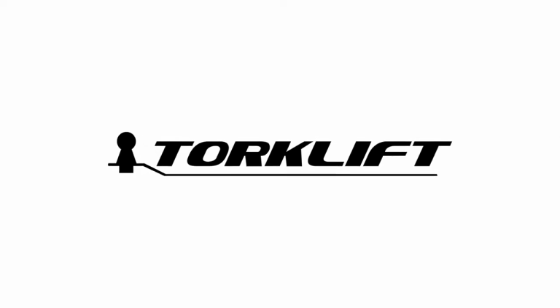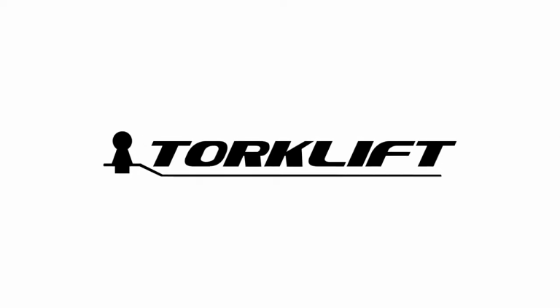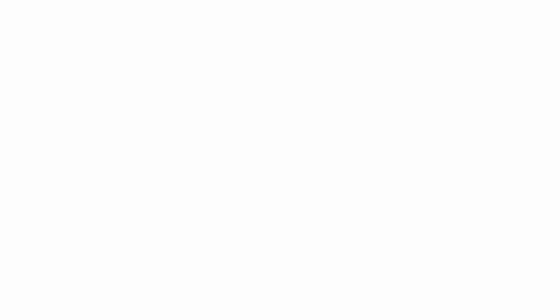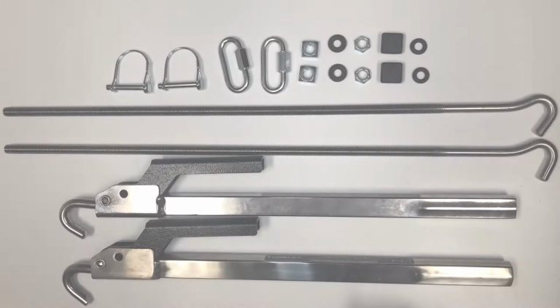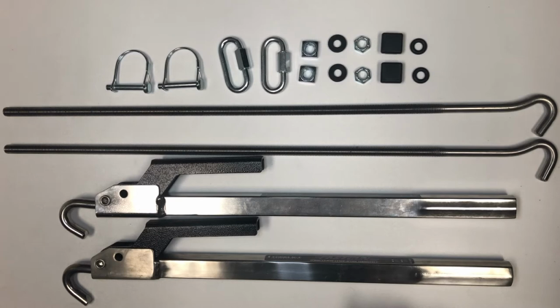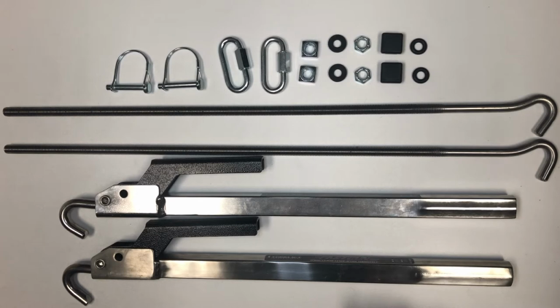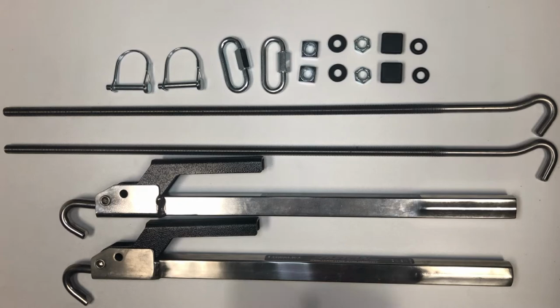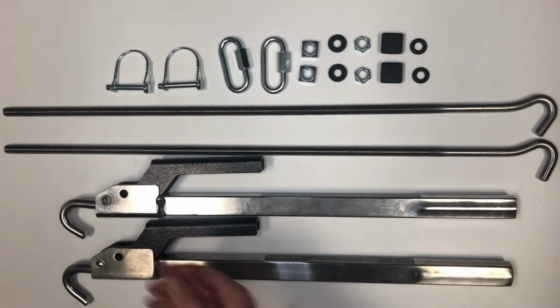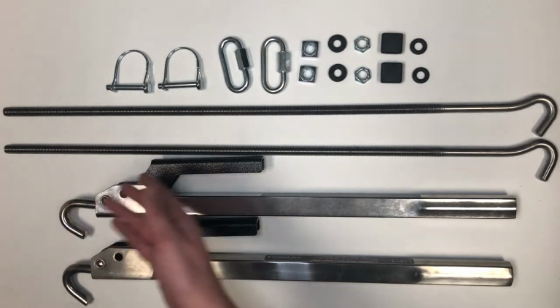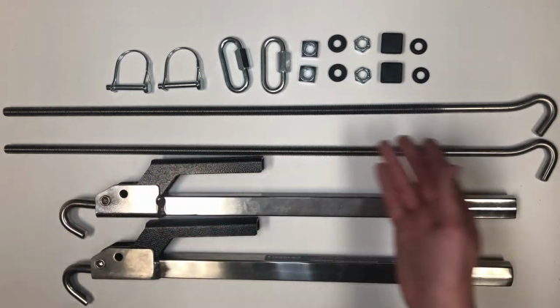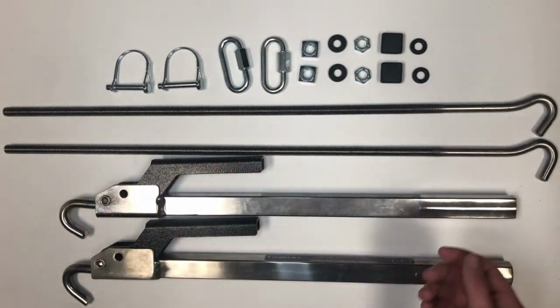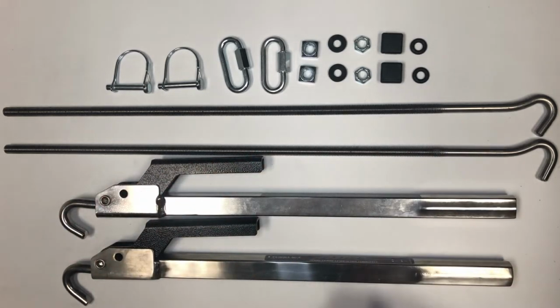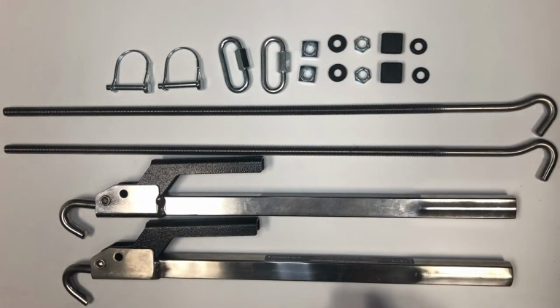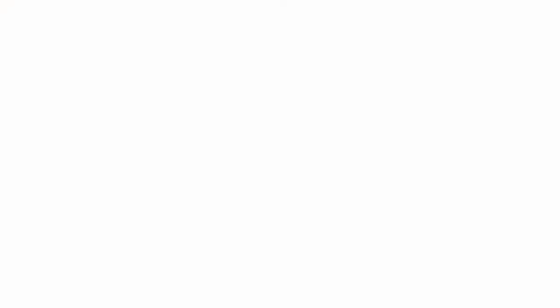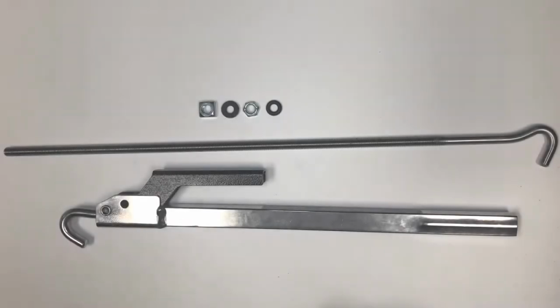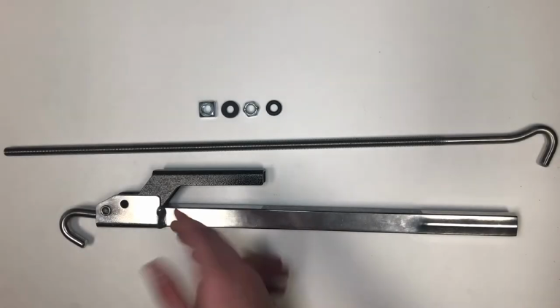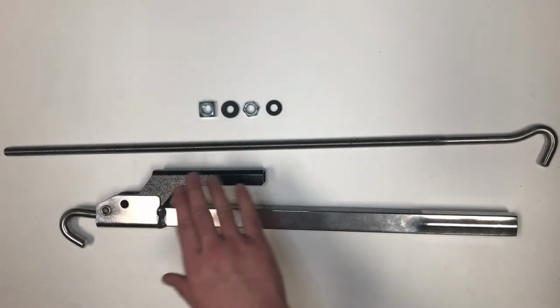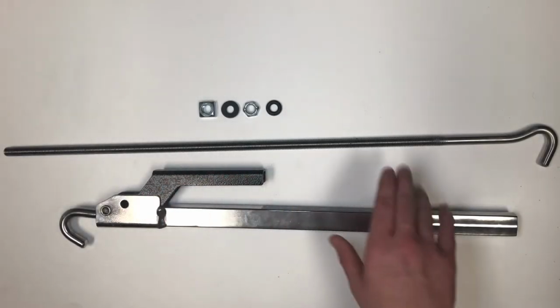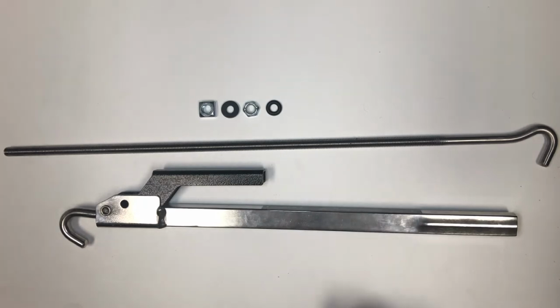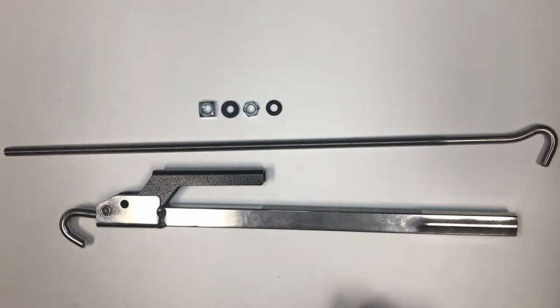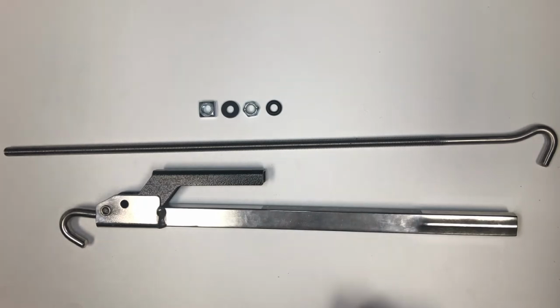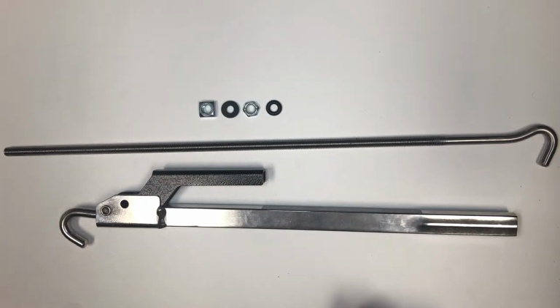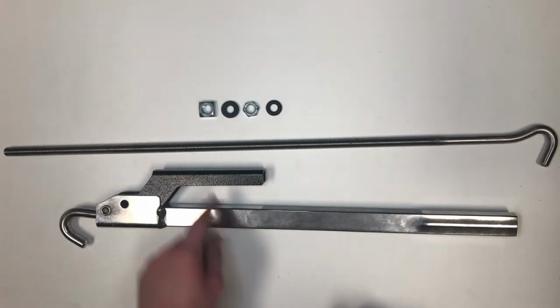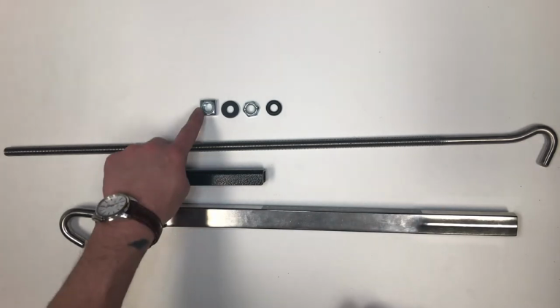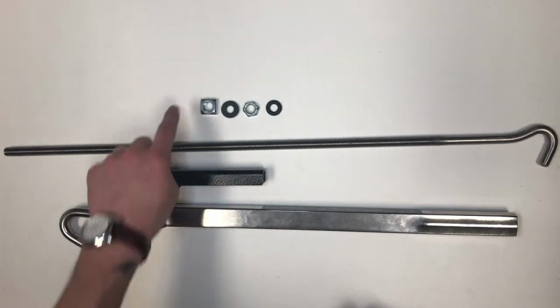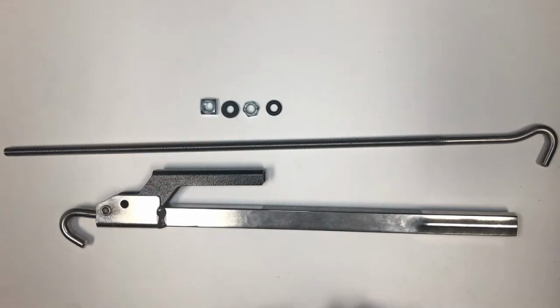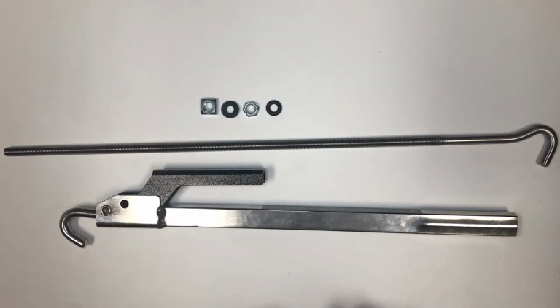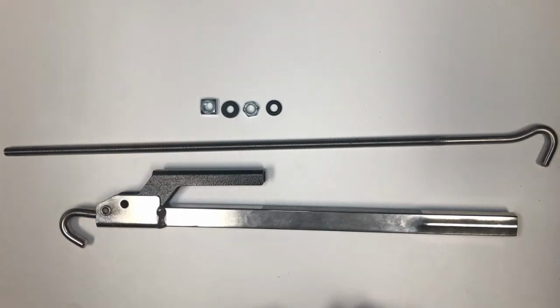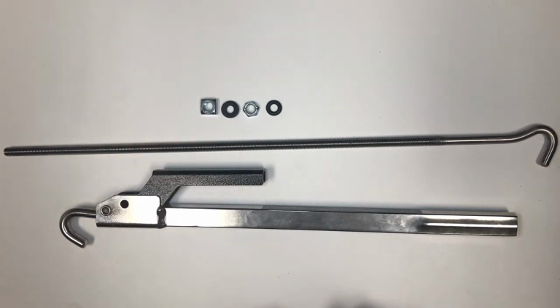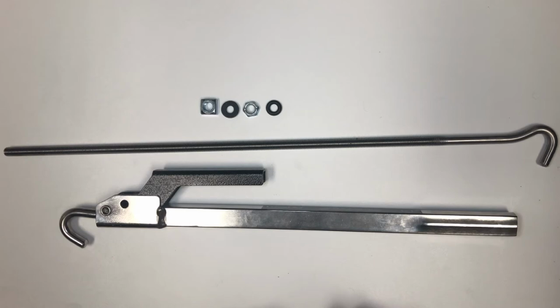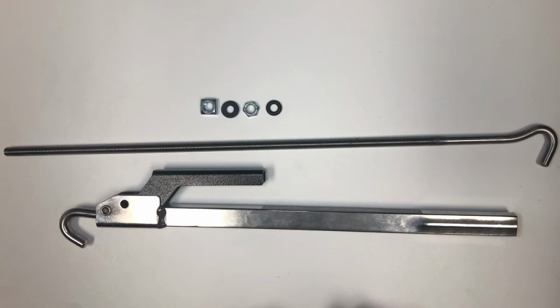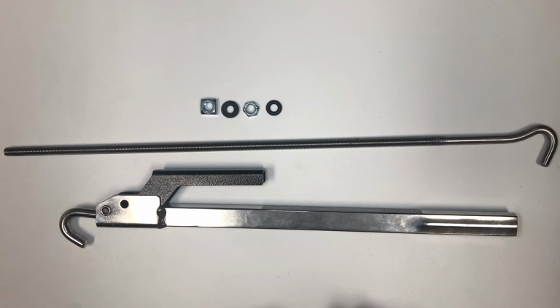Hello everybody, I'm Kyler with Torkelift and I'm going to show you how to assemble your fast gun. The items you'll need are the fast gun body, the threaded hook rod, the square nut, rubber washer, locking nut, and the indicator washer.